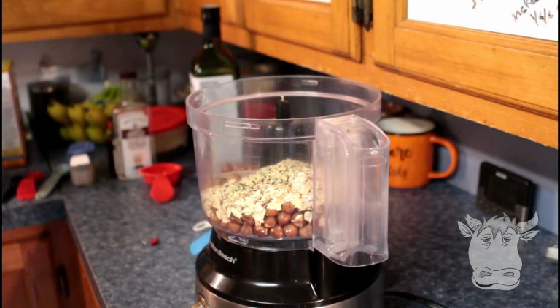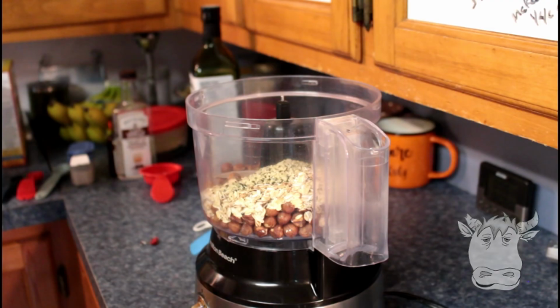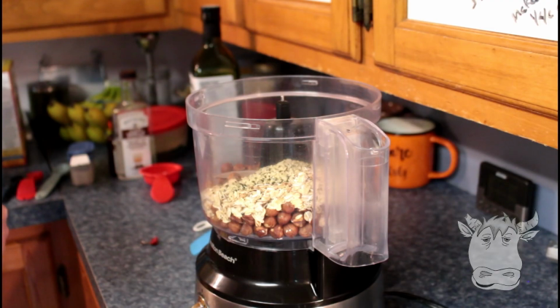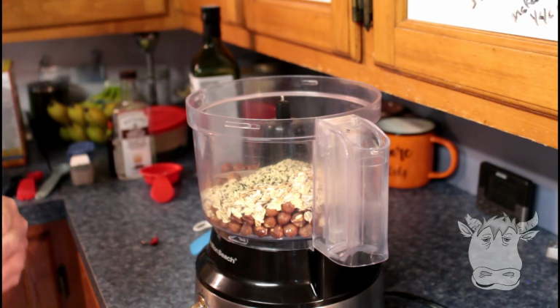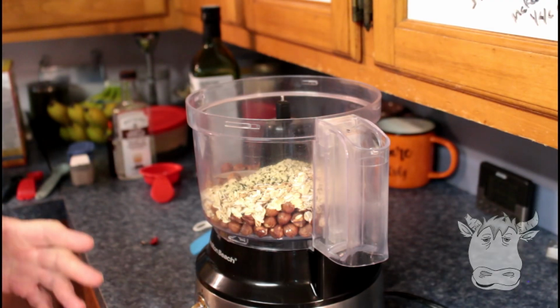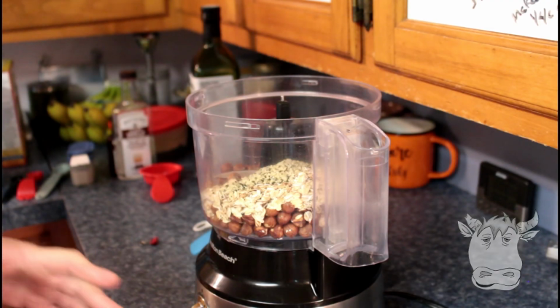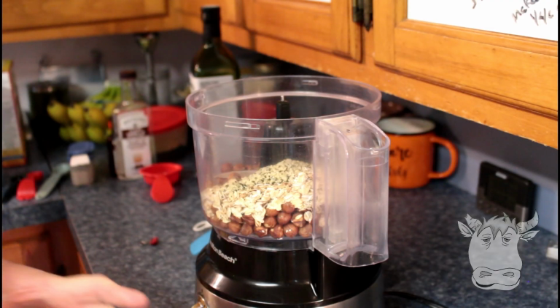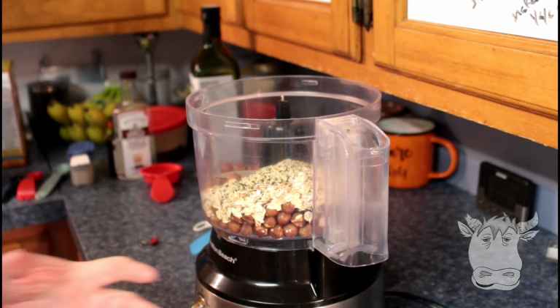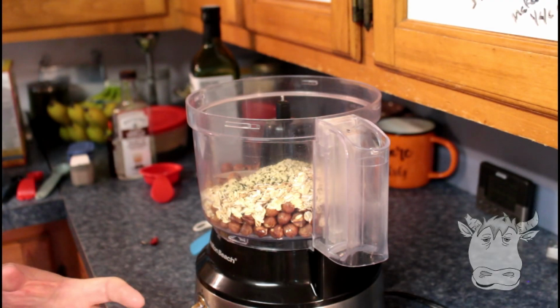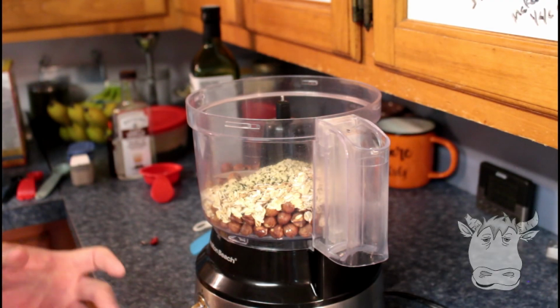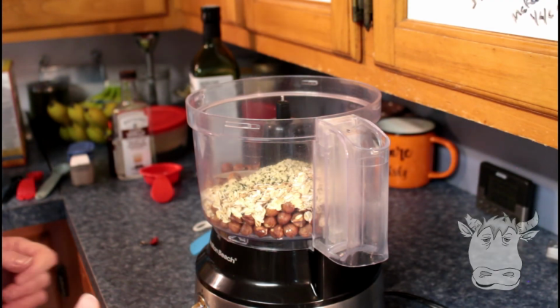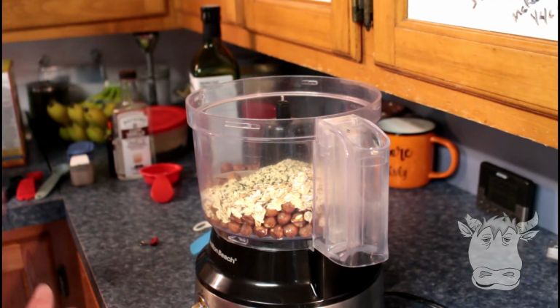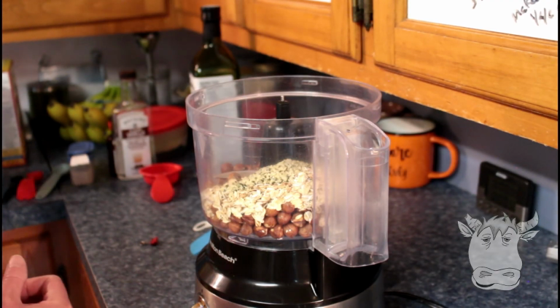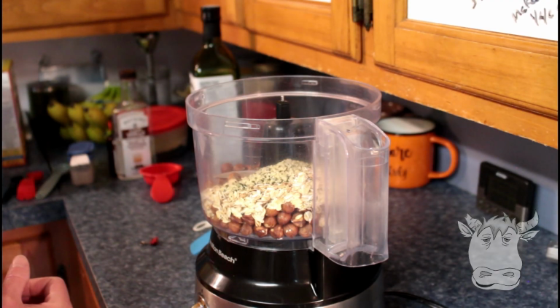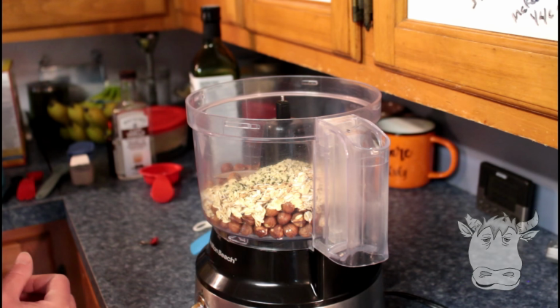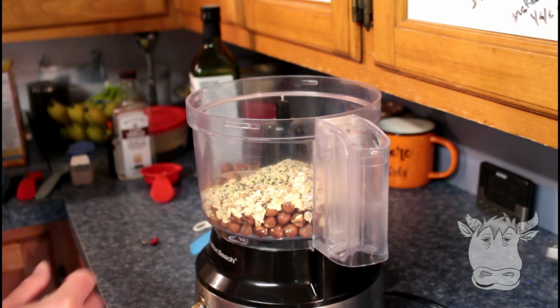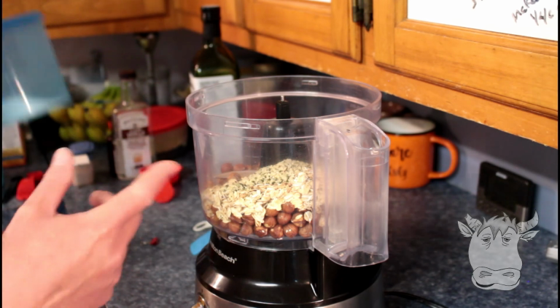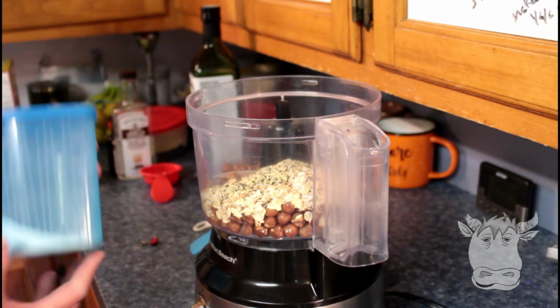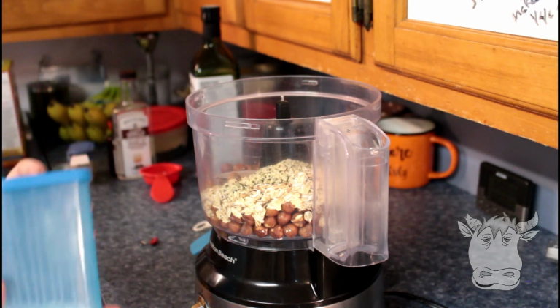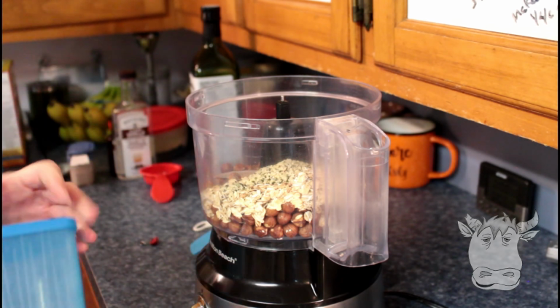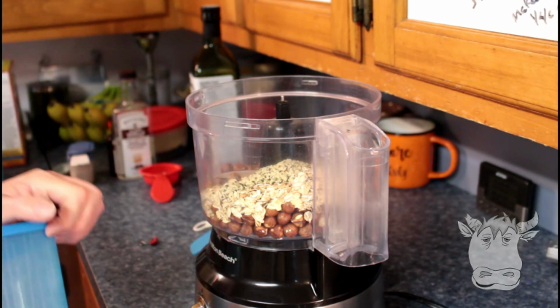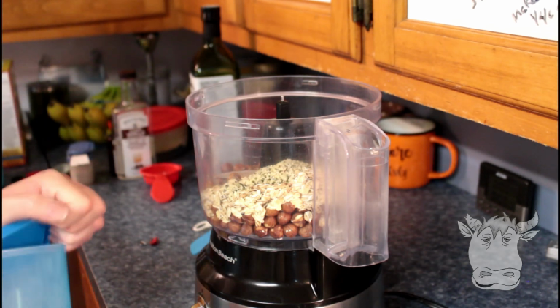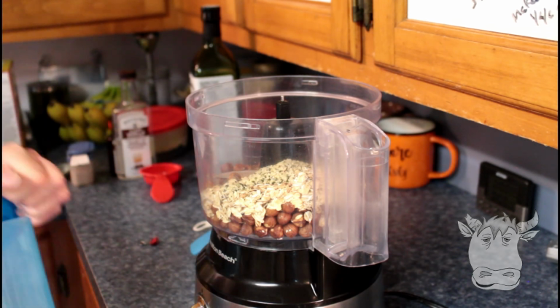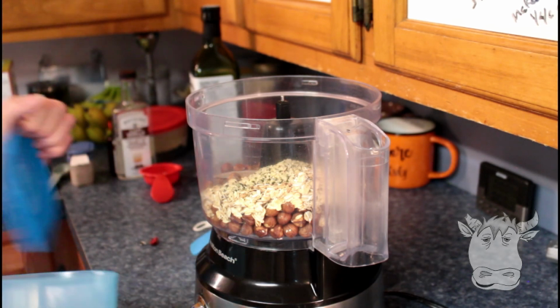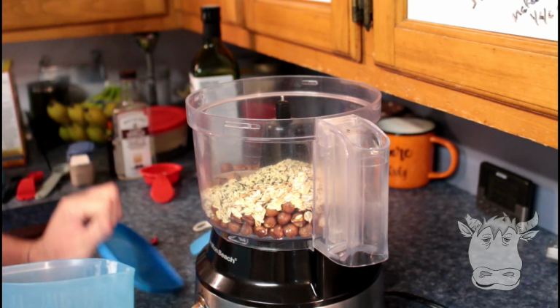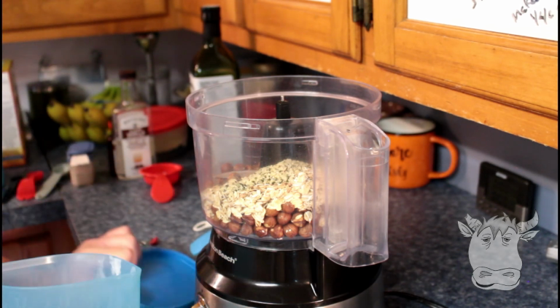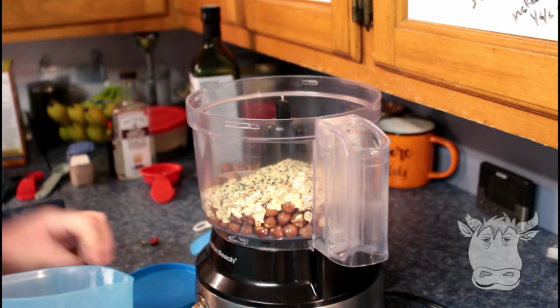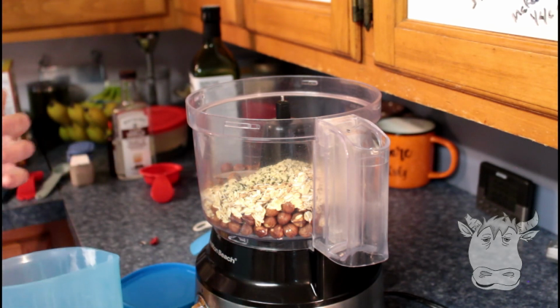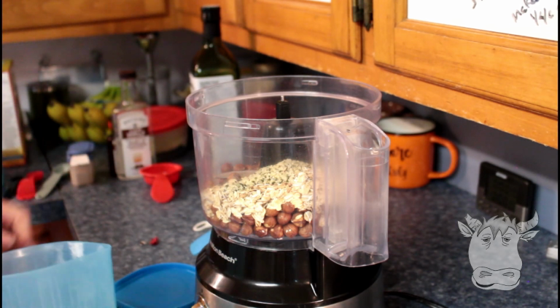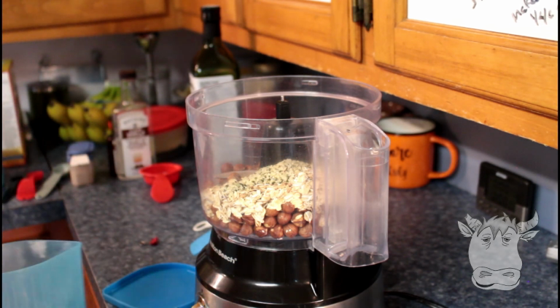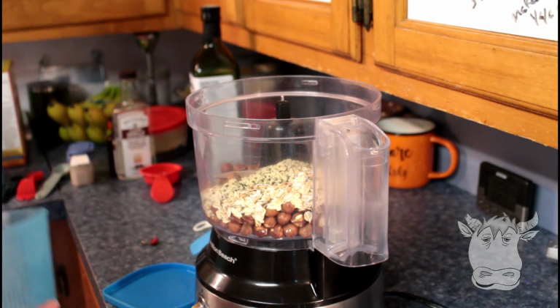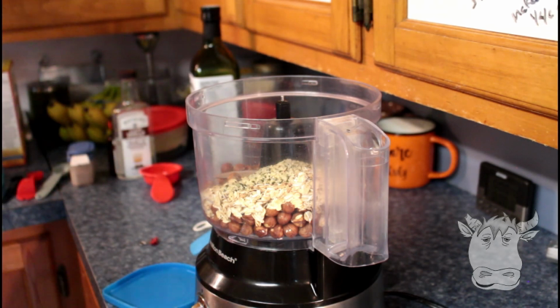My dad likes bread that used to have a lot of greens in it and stuff, so this is how I kind of came close to his idea of green bread.